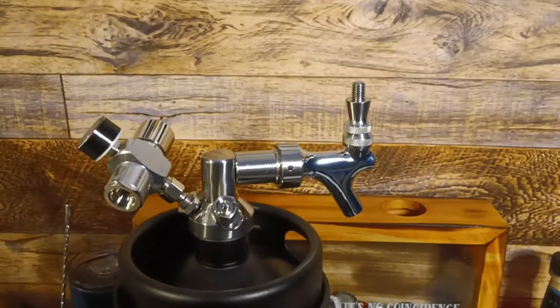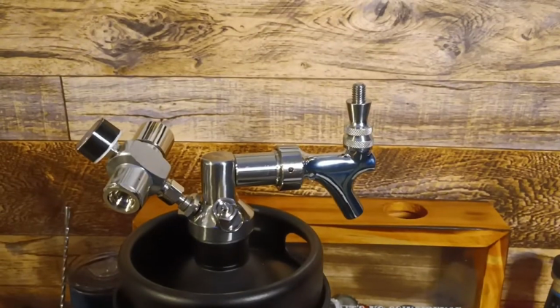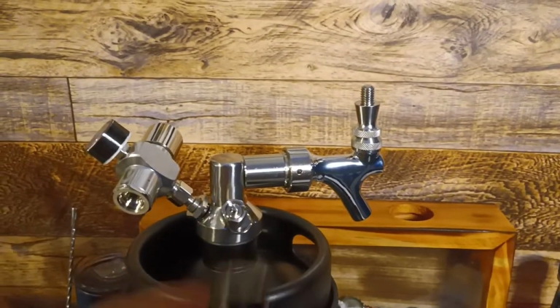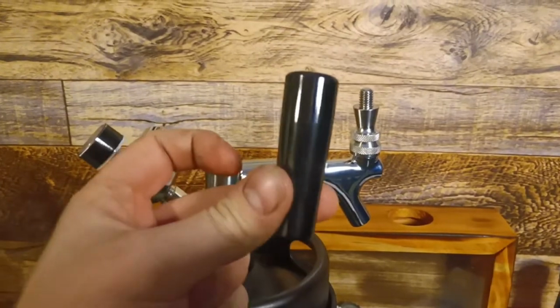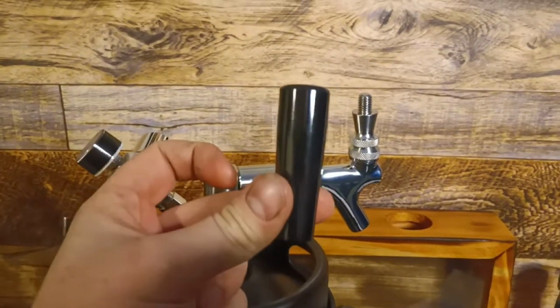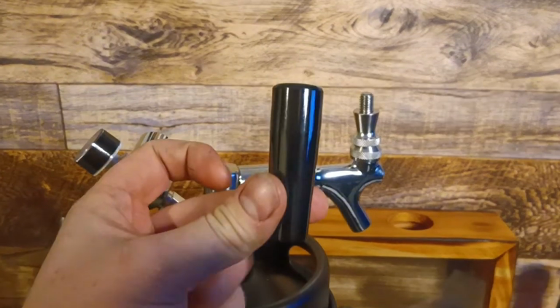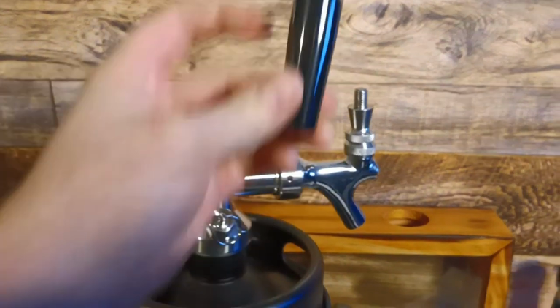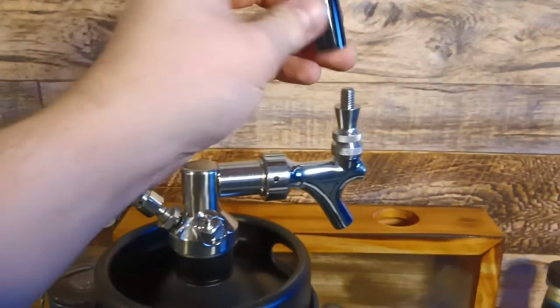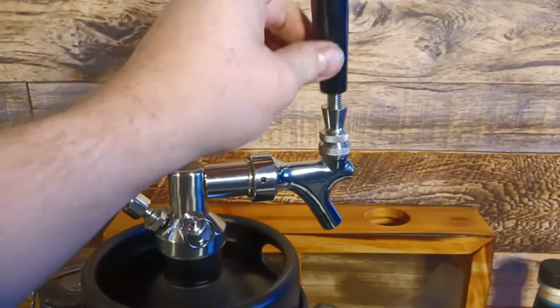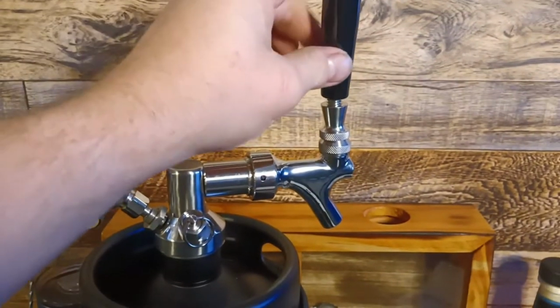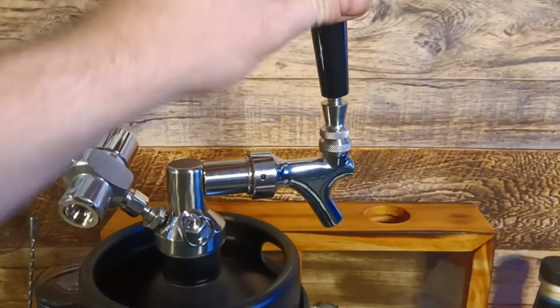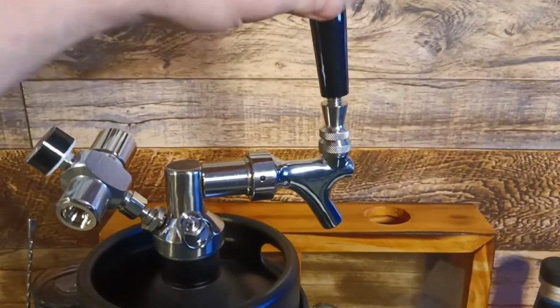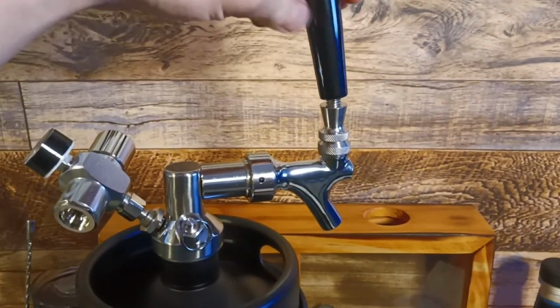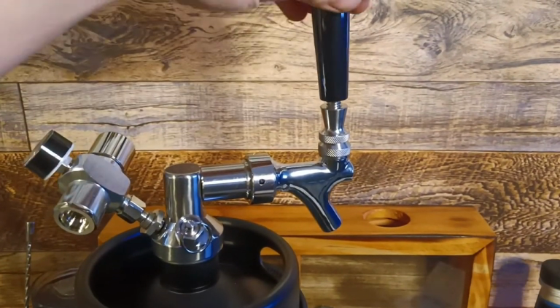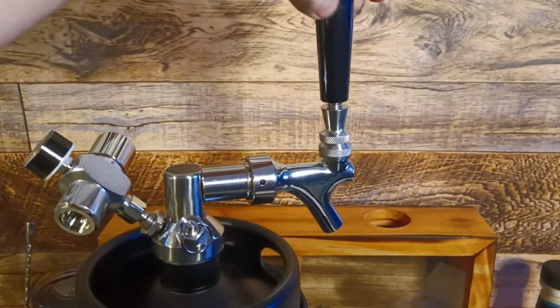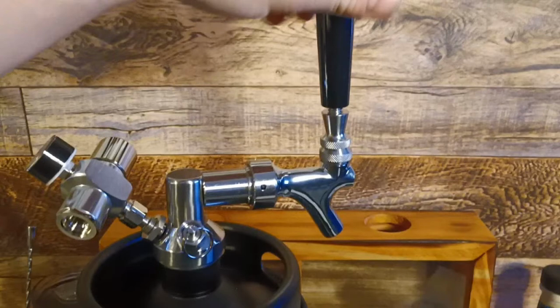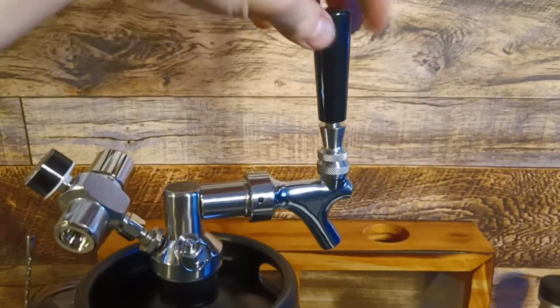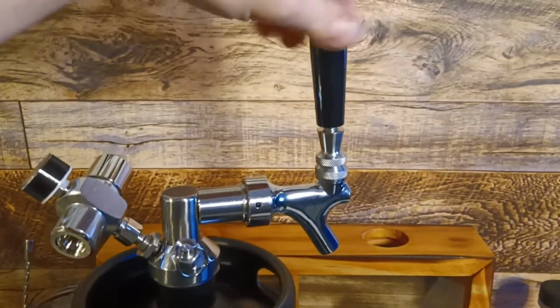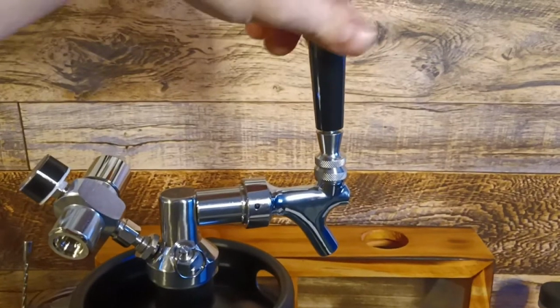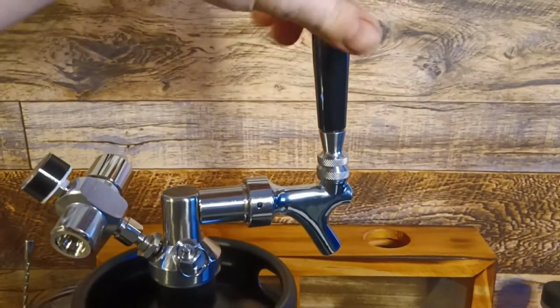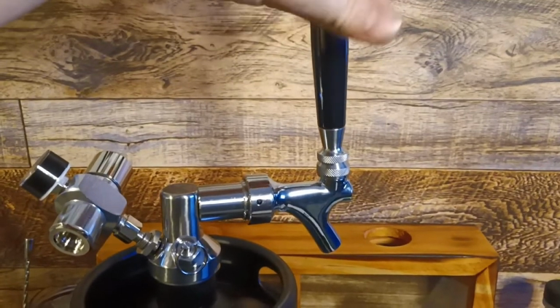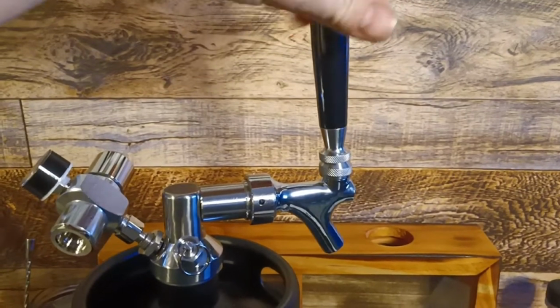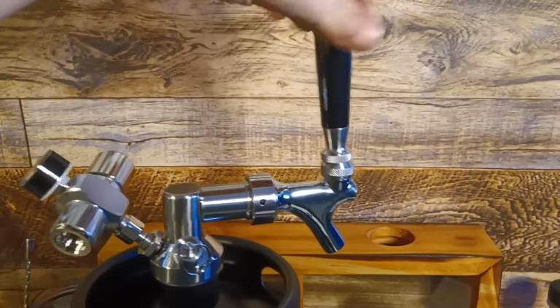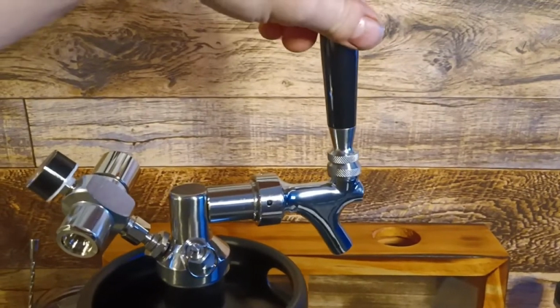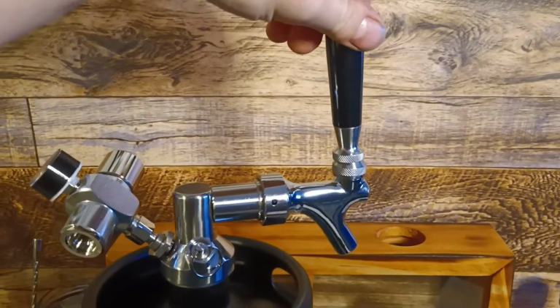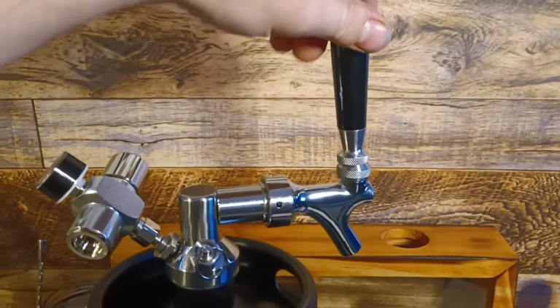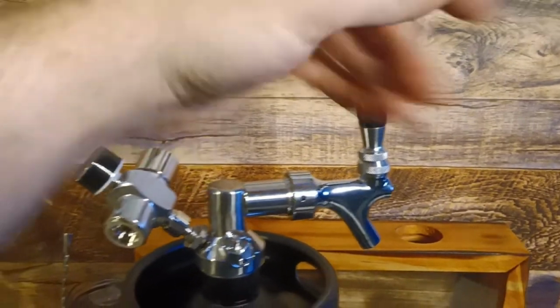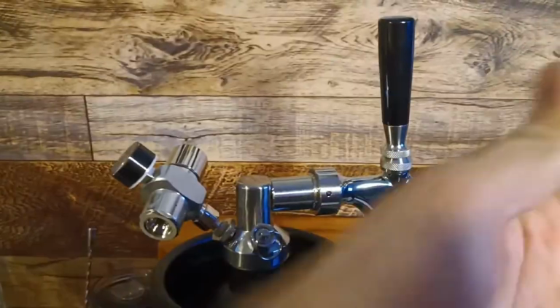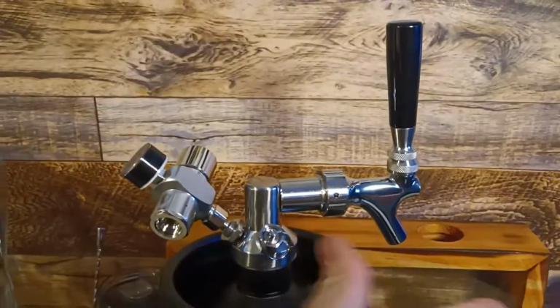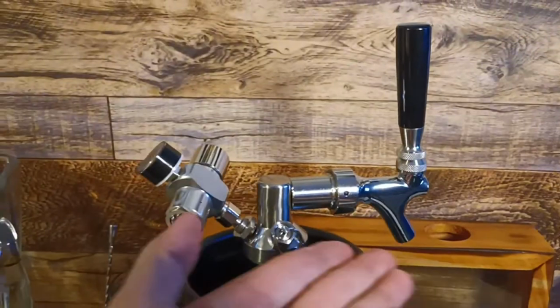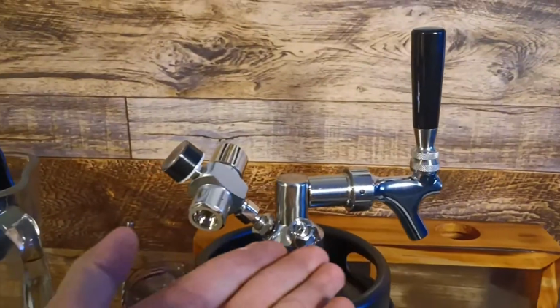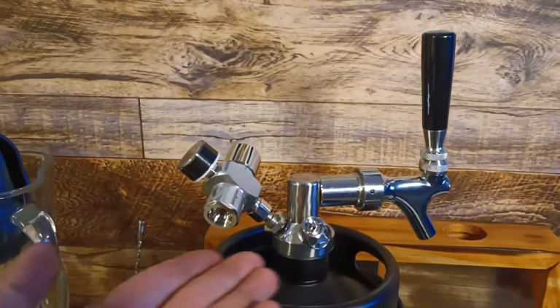Now our tap handle screws on like so. Perfect. Voila.